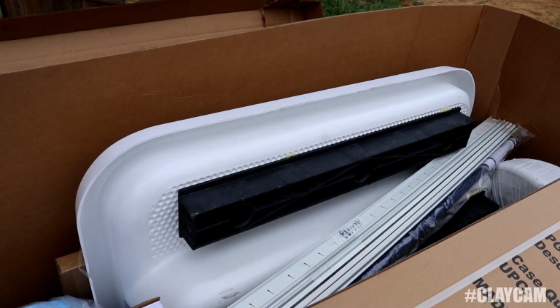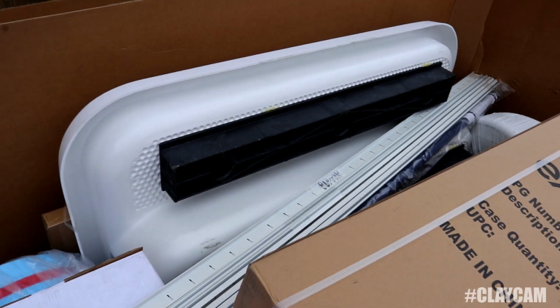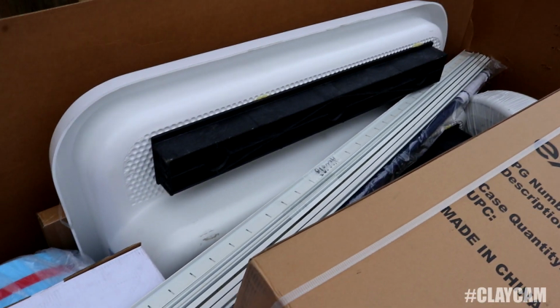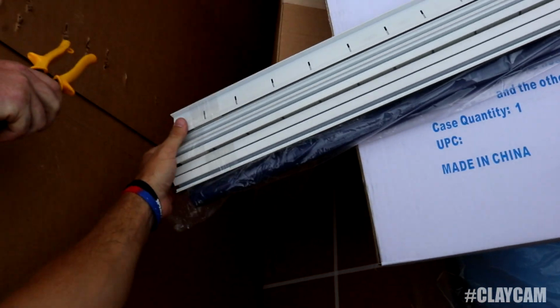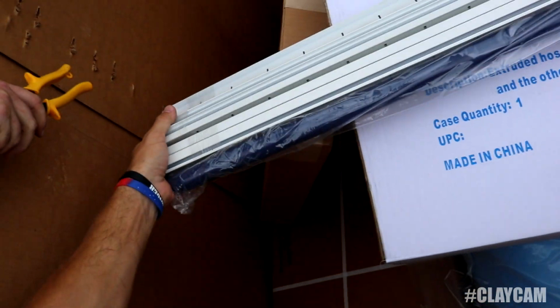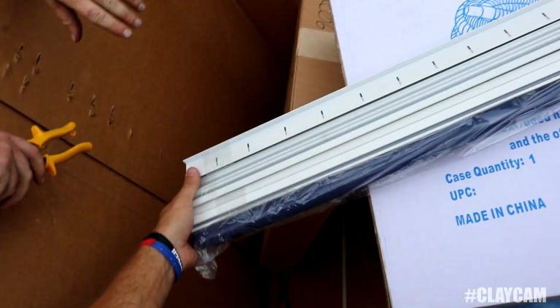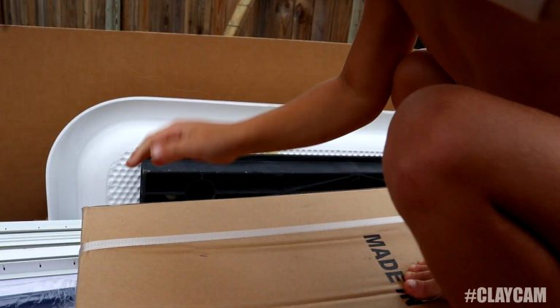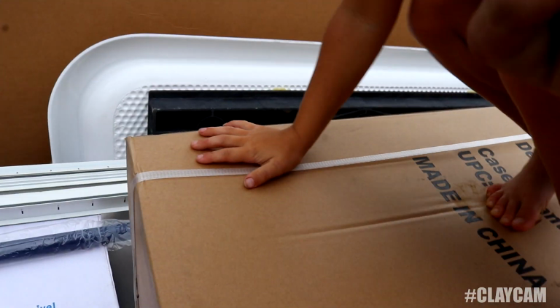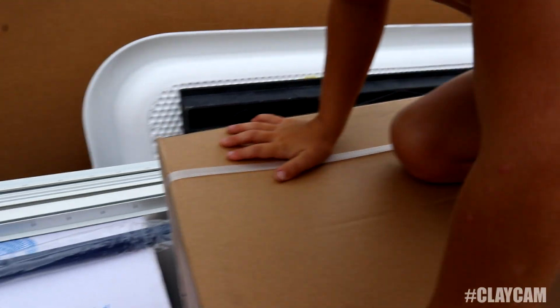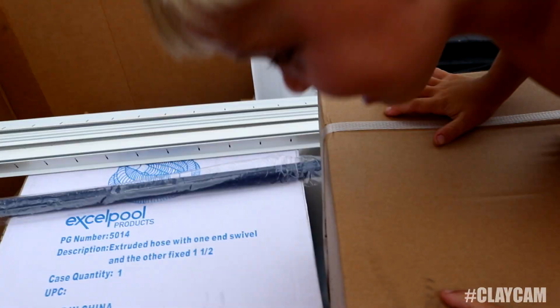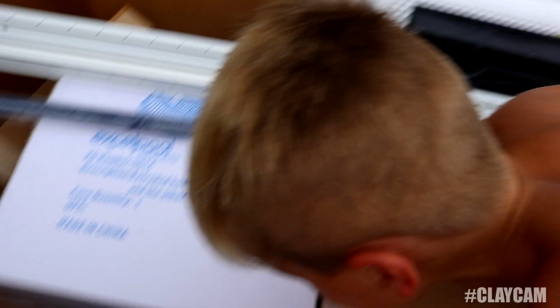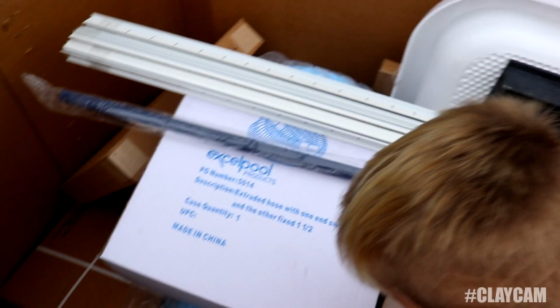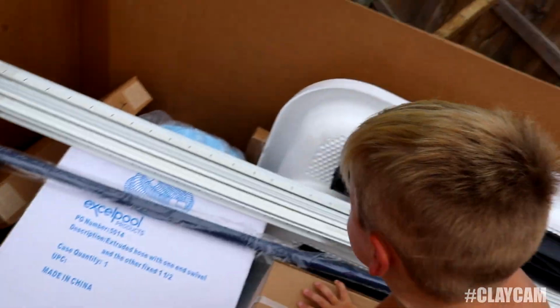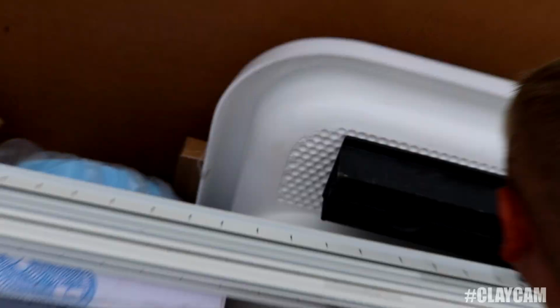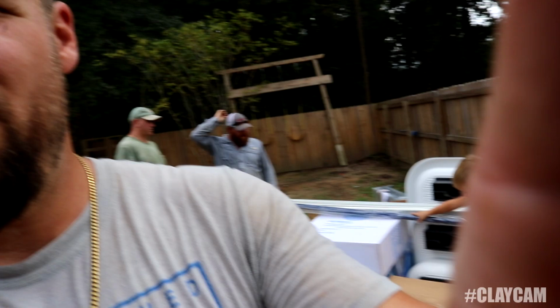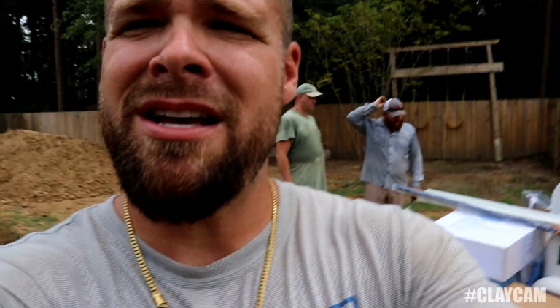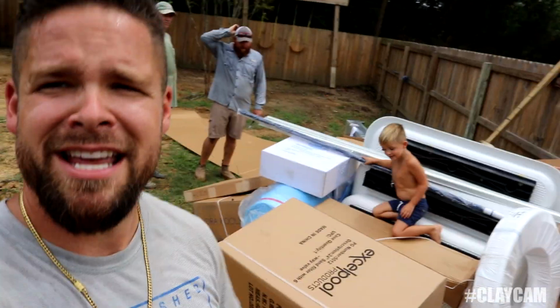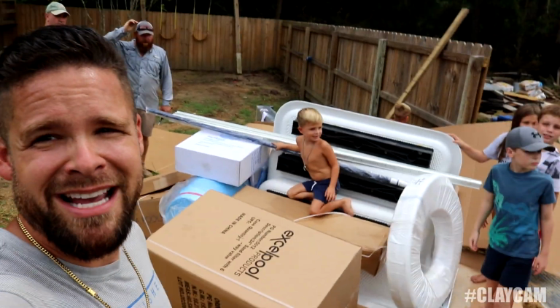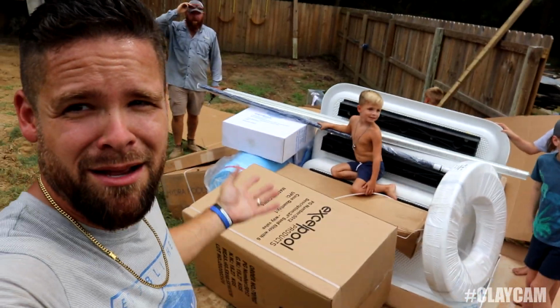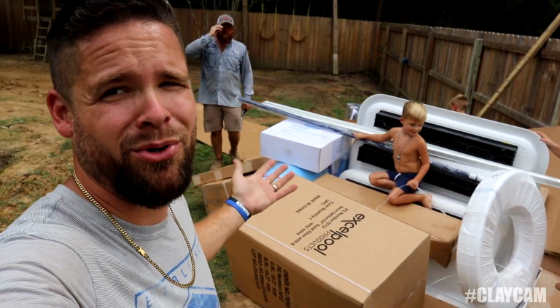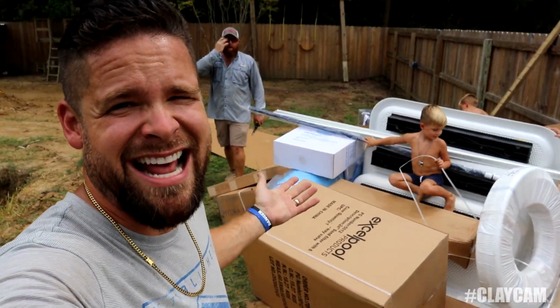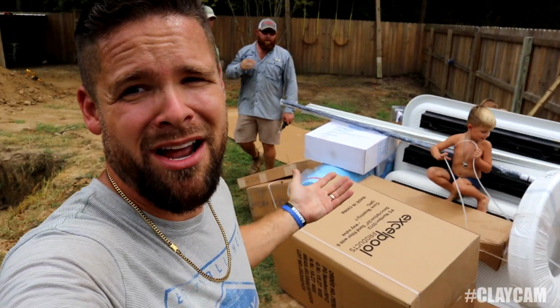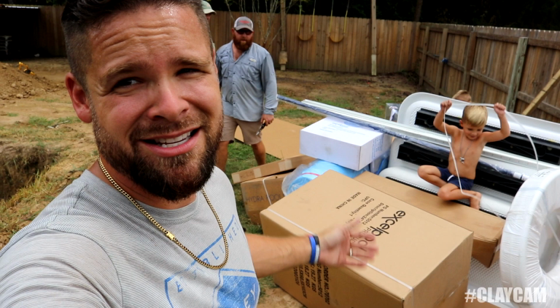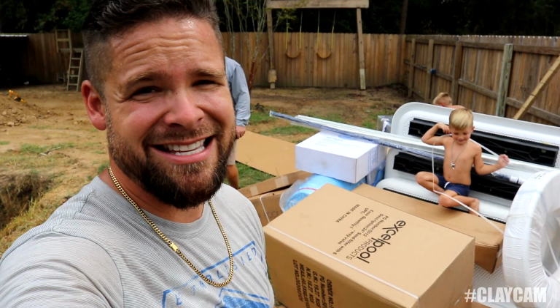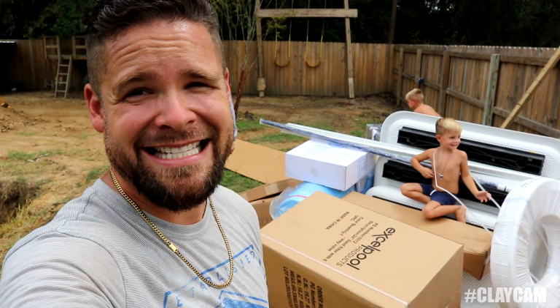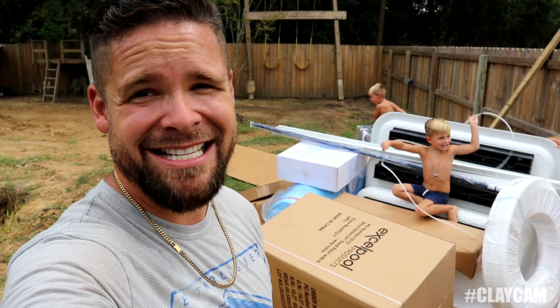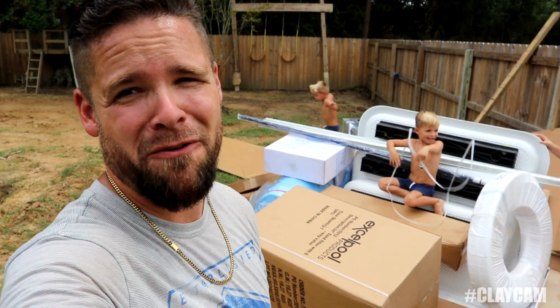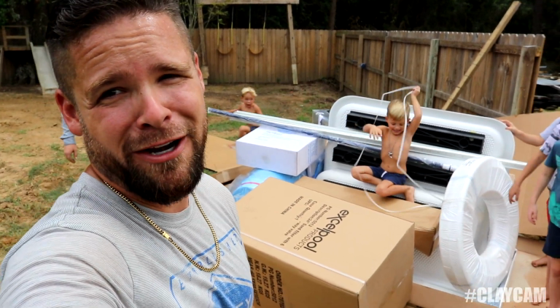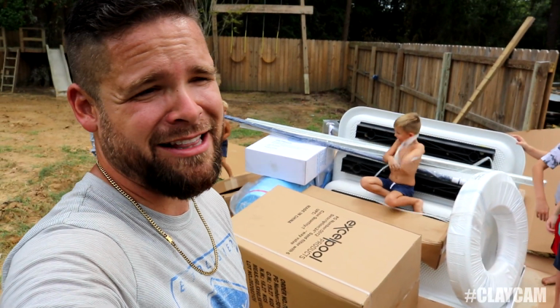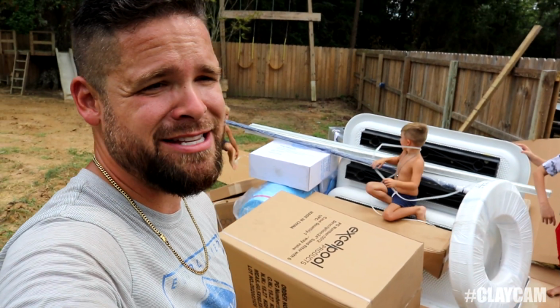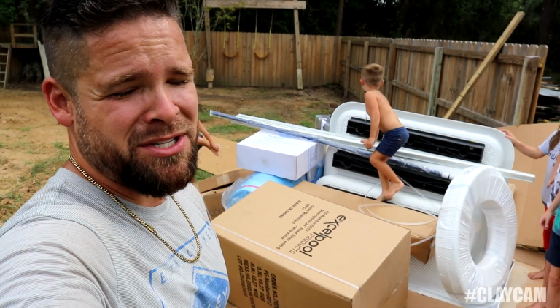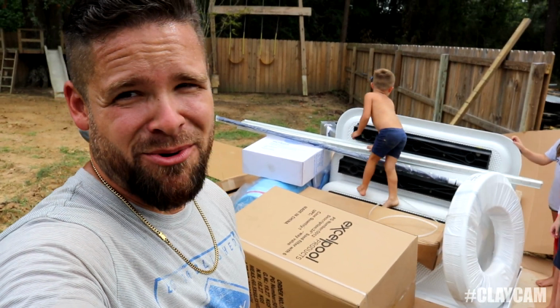Oh wow, some stairs. The pool saga continues. We got some of the pool kit in. I have no idea when this is going to end — this is like insanity, over and over again like this craziness. Still missing the walls.